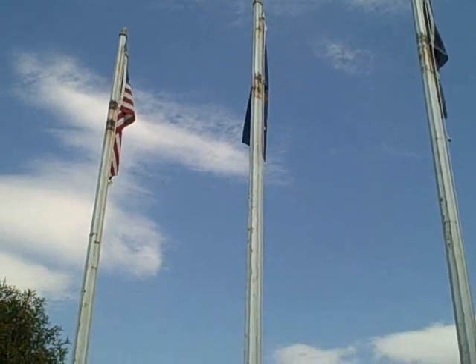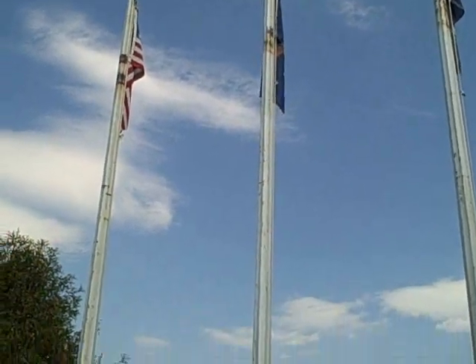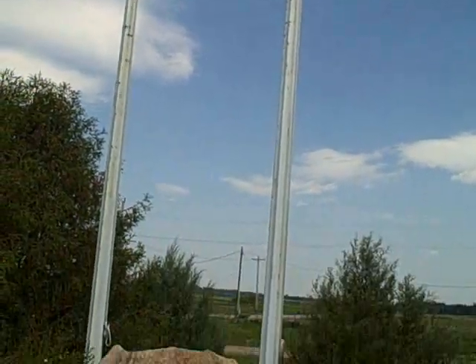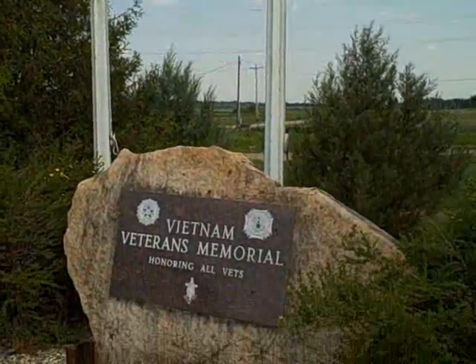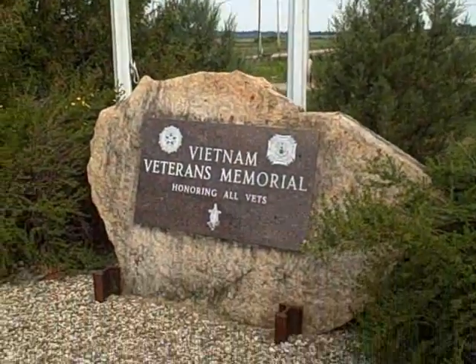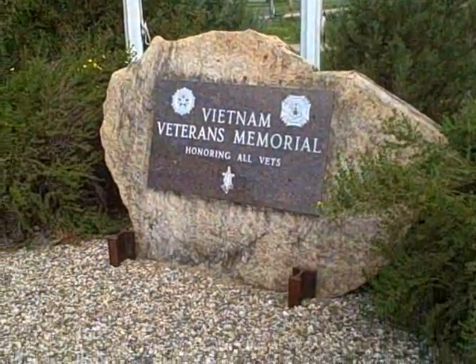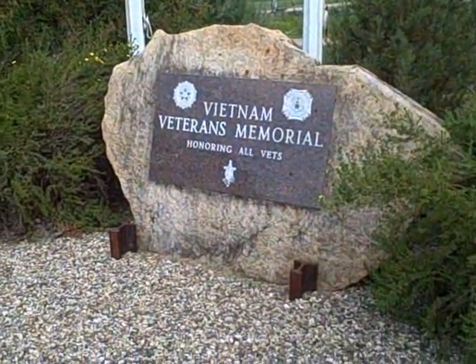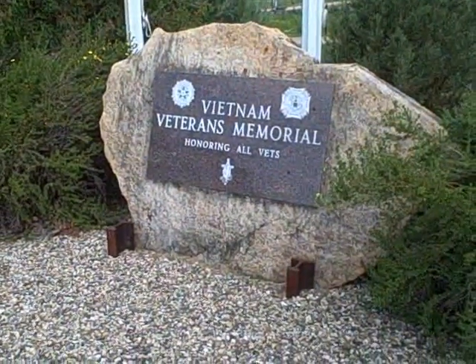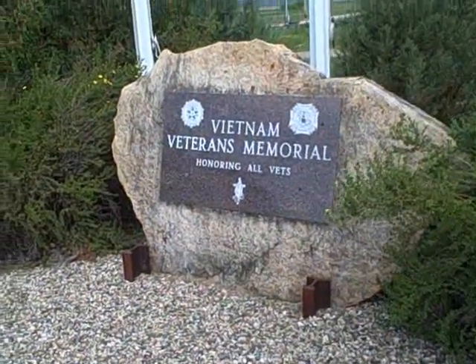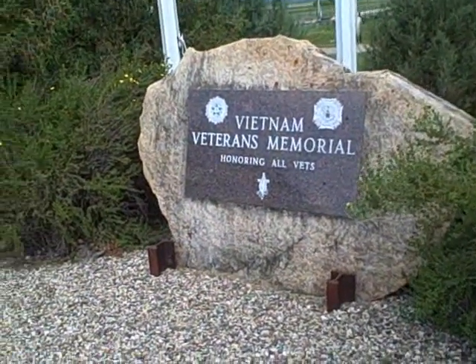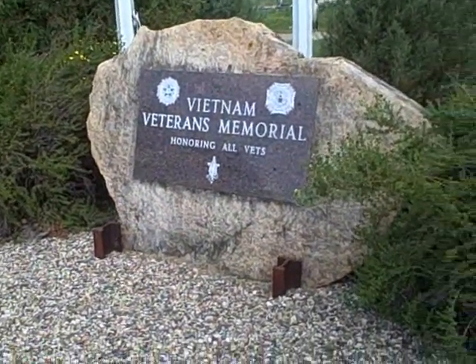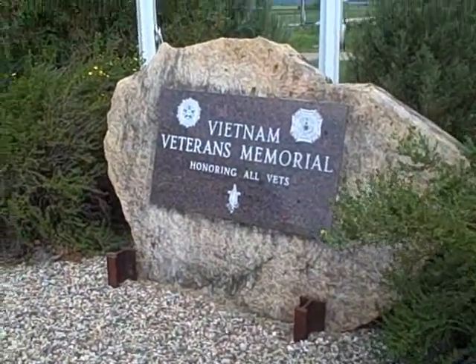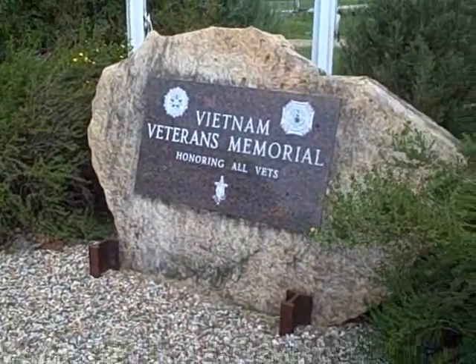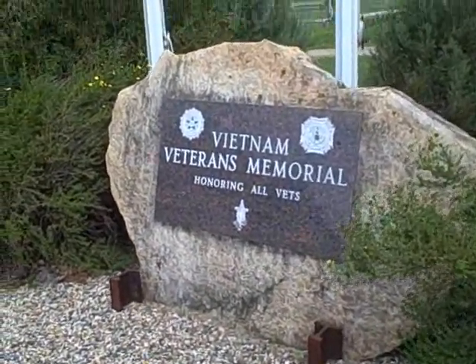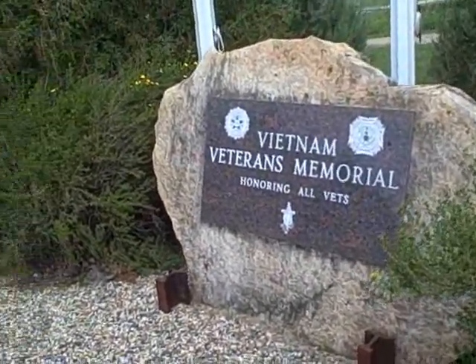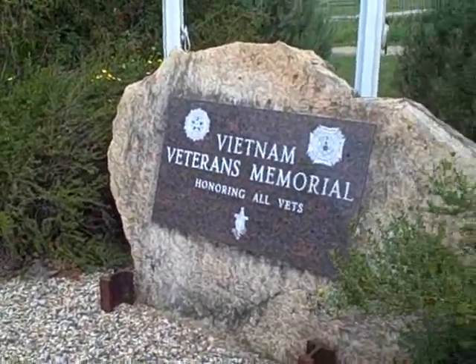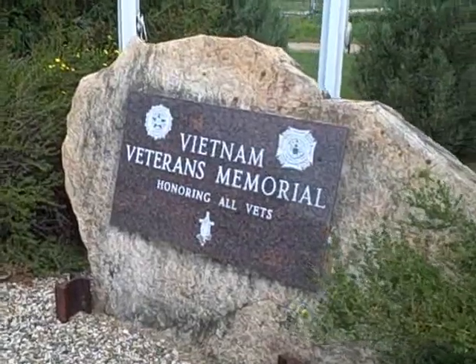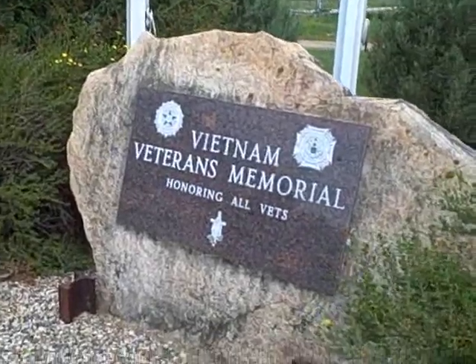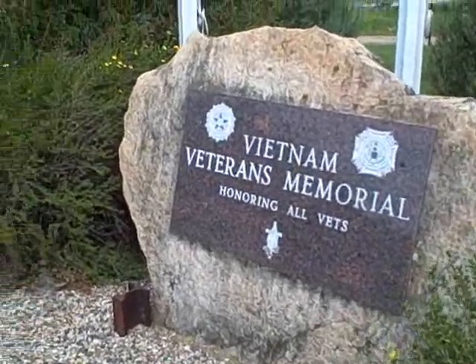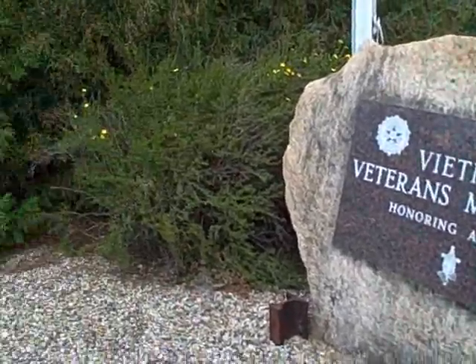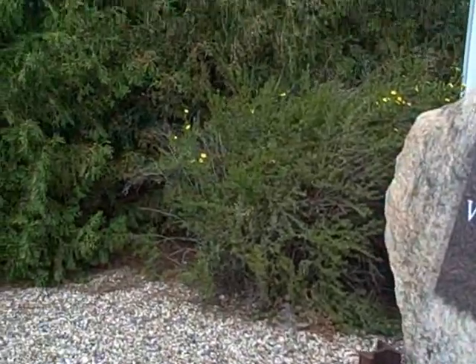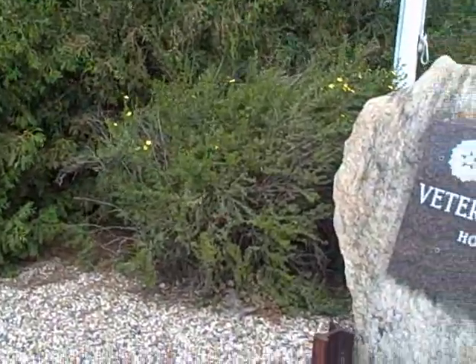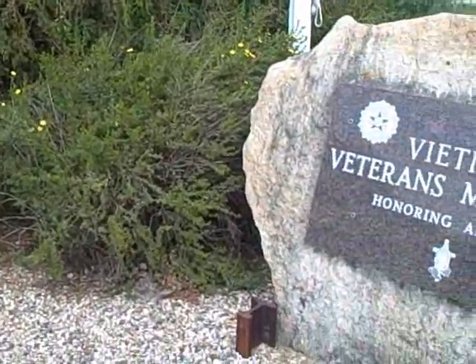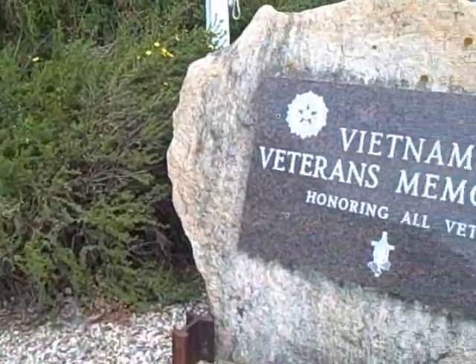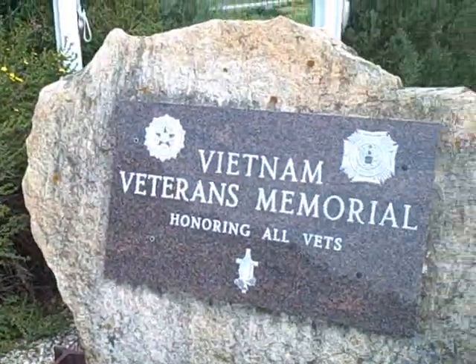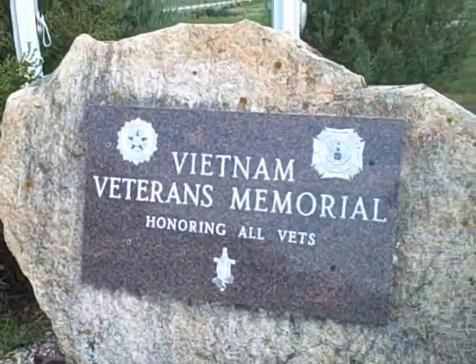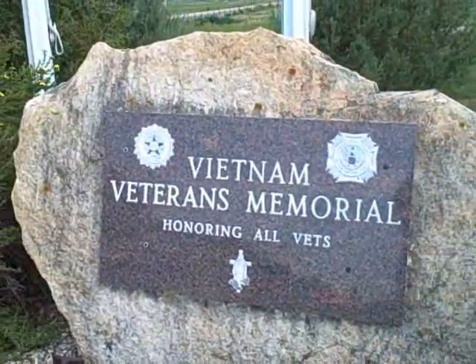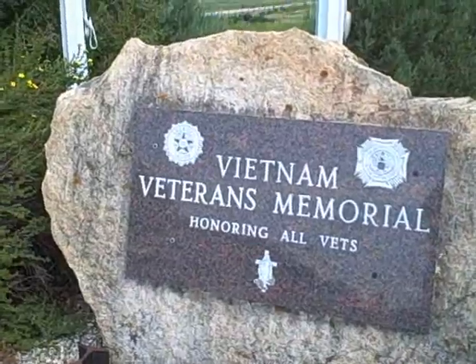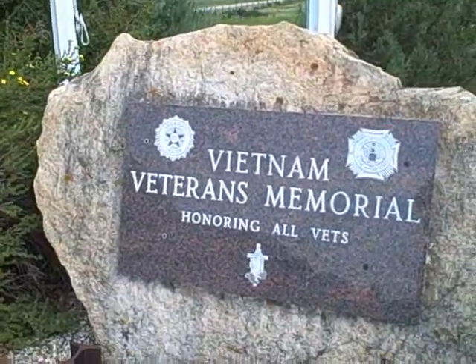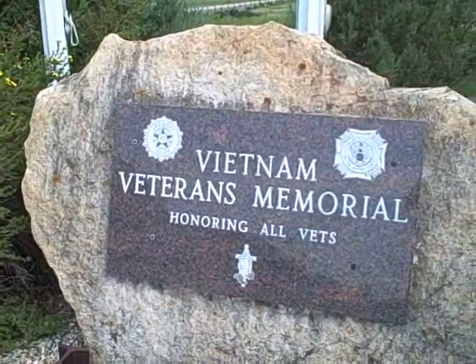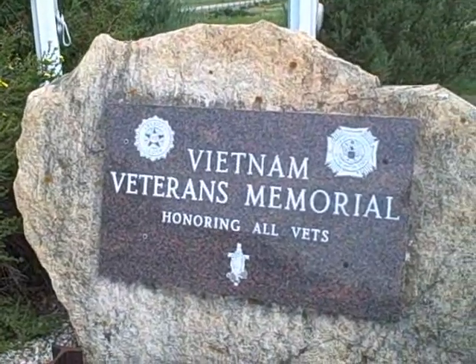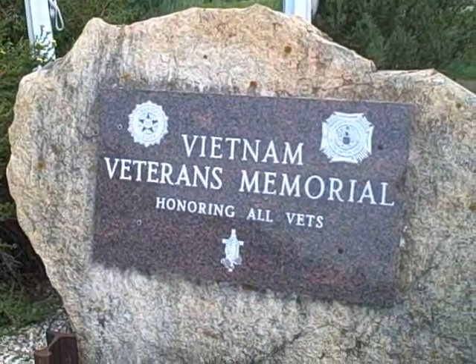New Rockford has one of the most impressive veteran memorials I've seen for a town its size. First of all, they have the marker — not just for Vietnam, but for all vets.